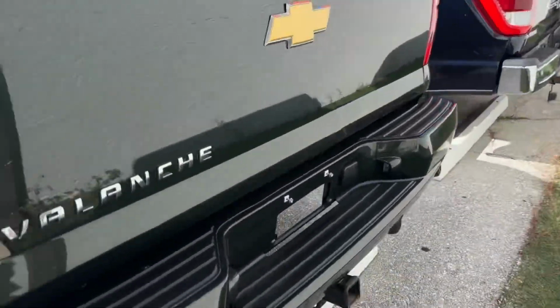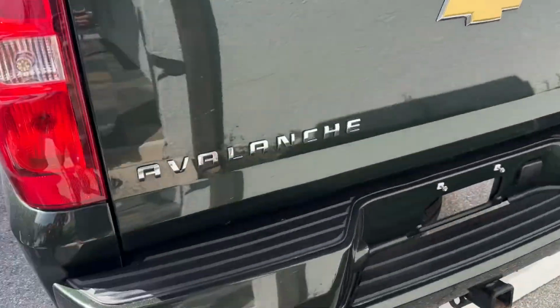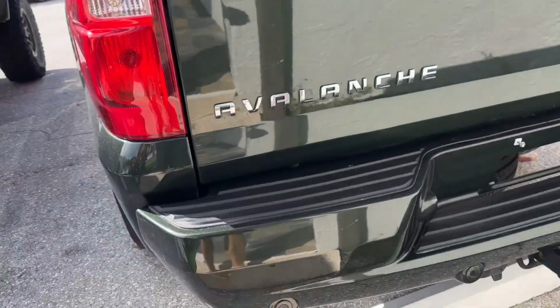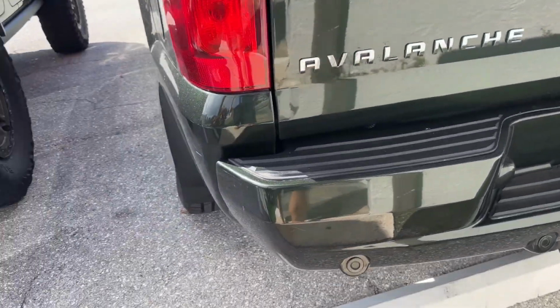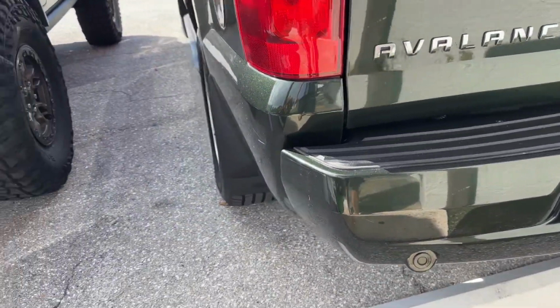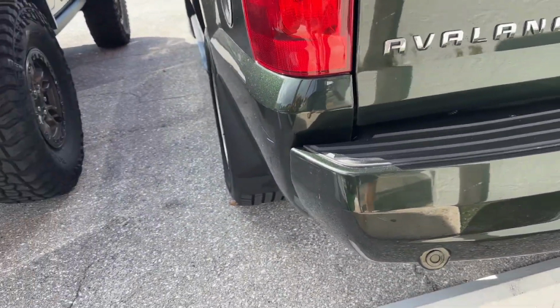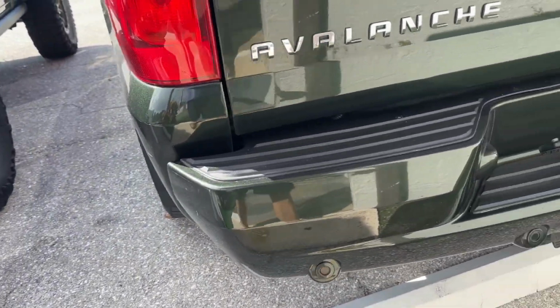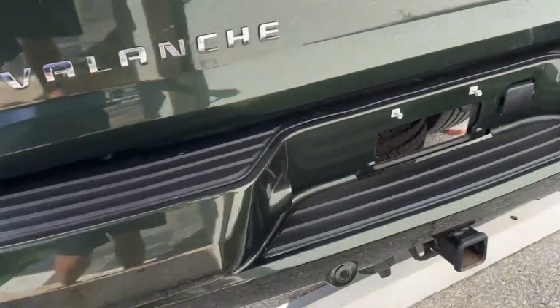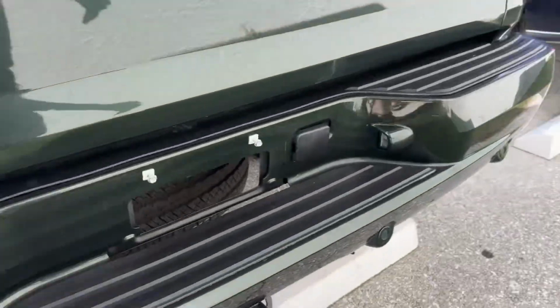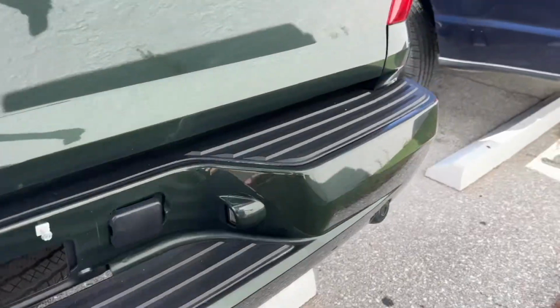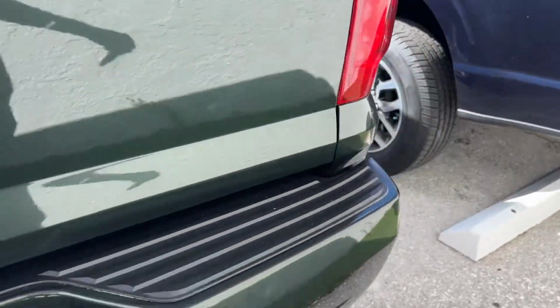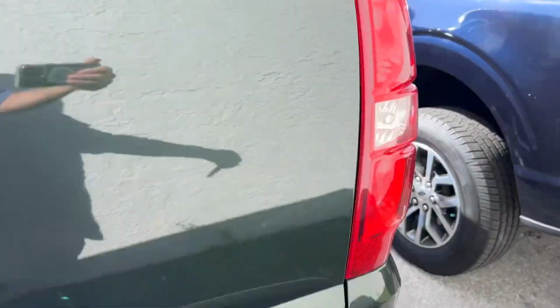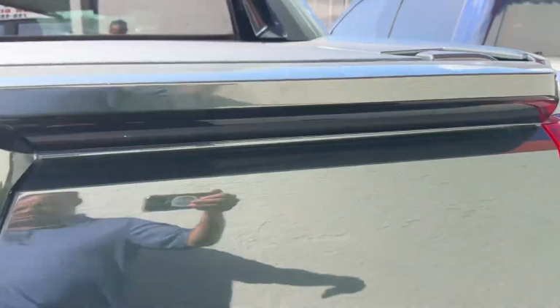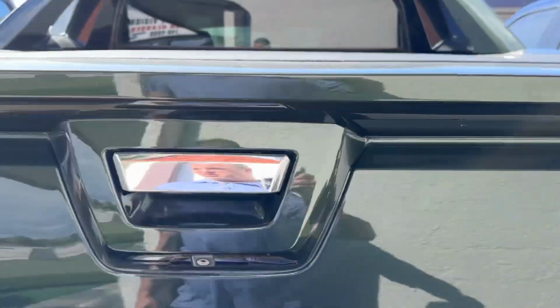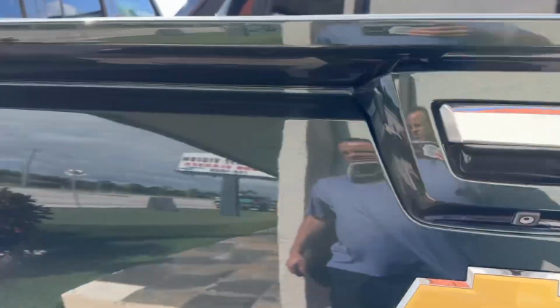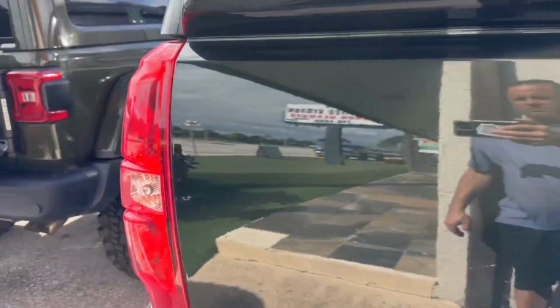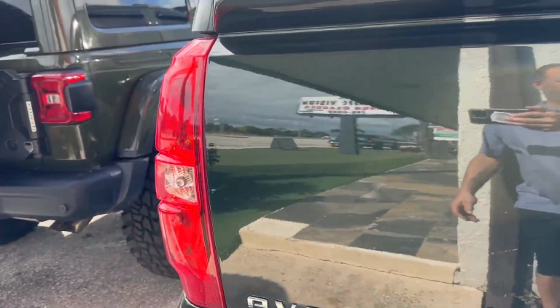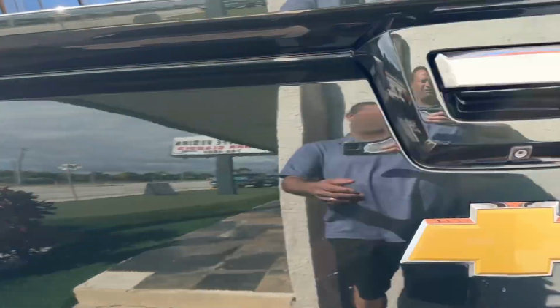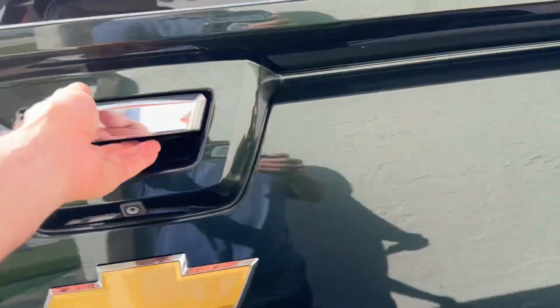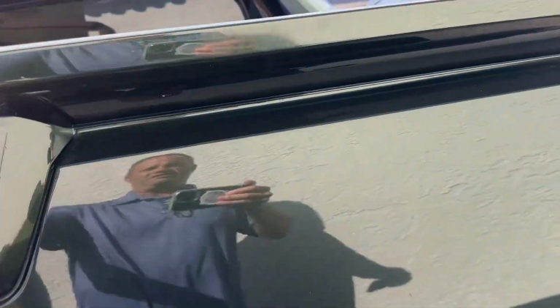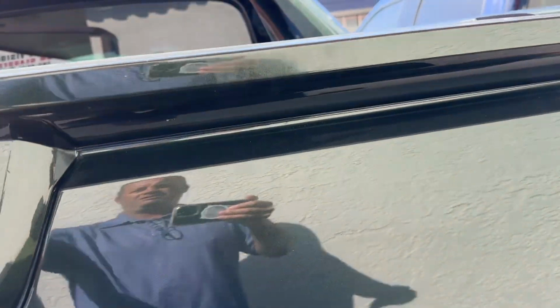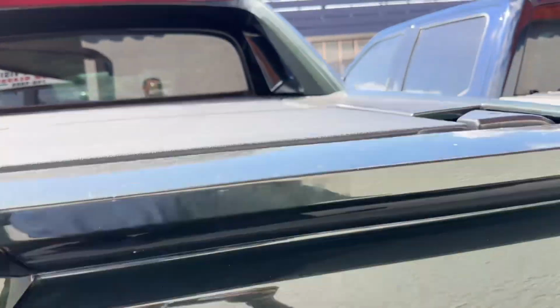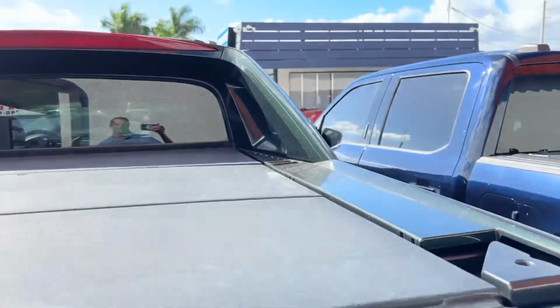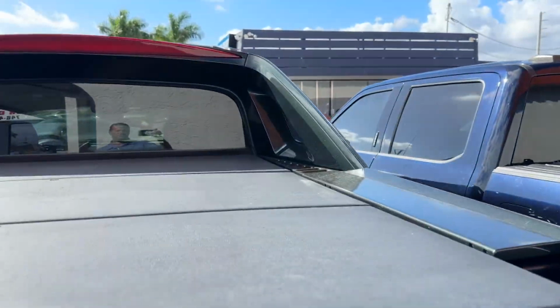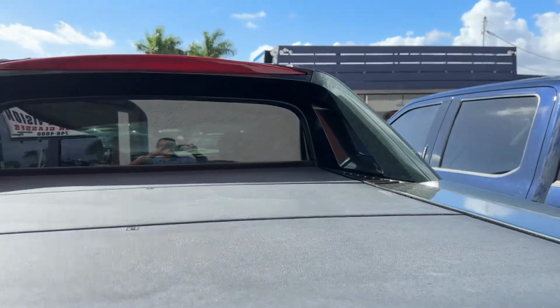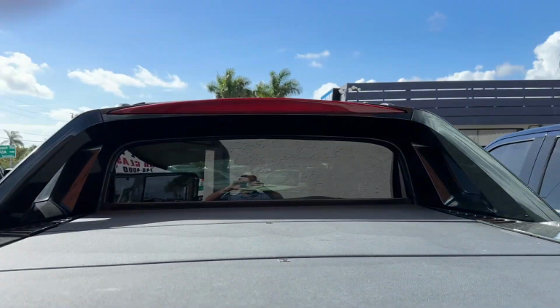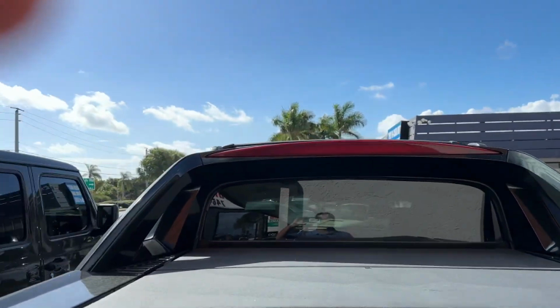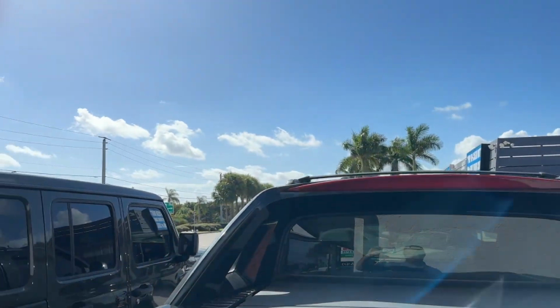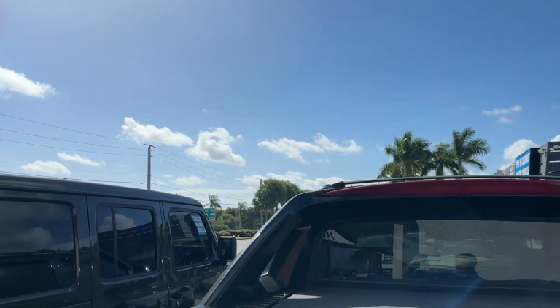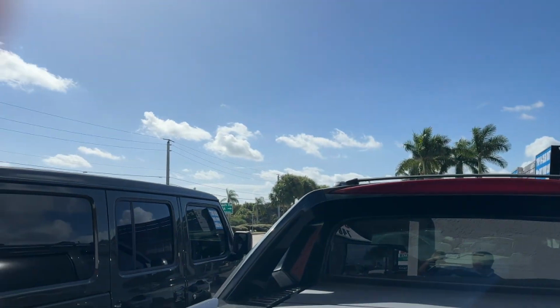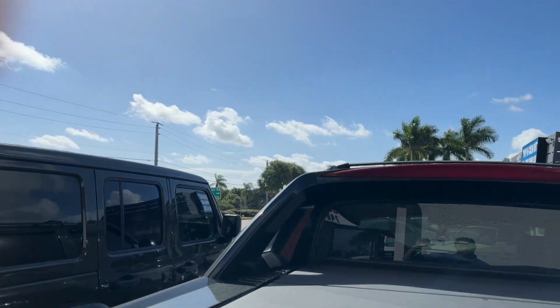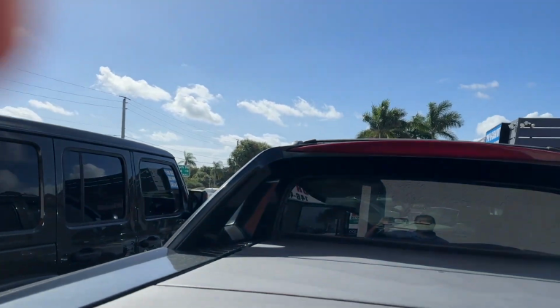Rear bumpers look great. Tail light looks real good. Other tail light looks good. The condition of these panels are in good shape.